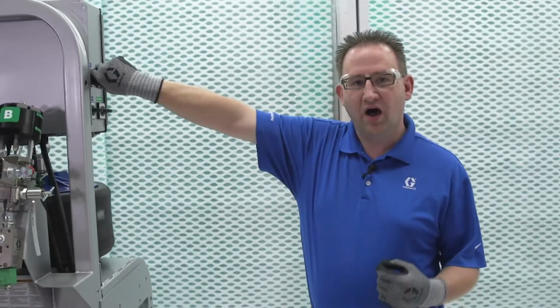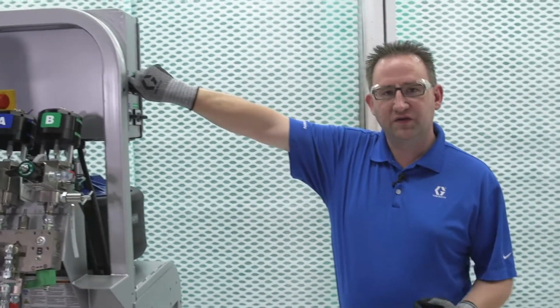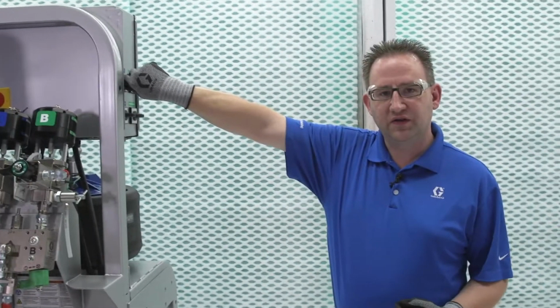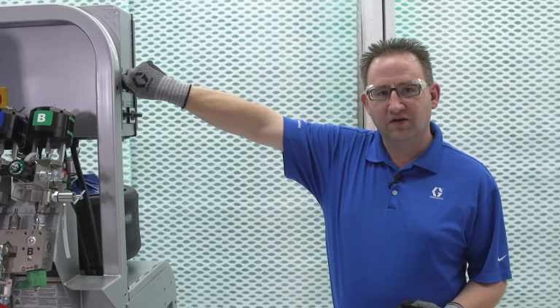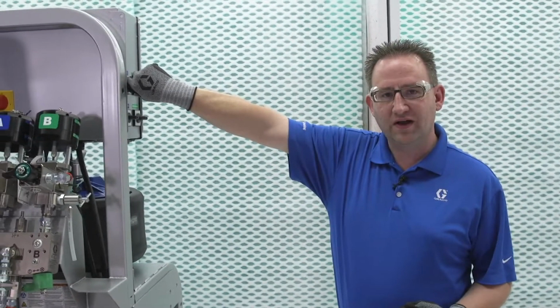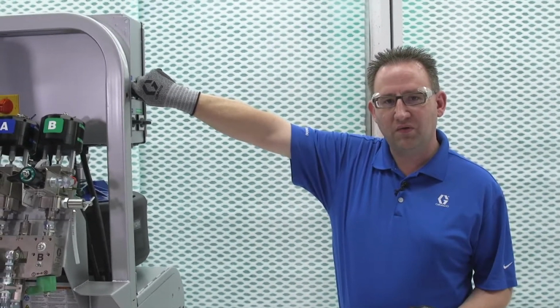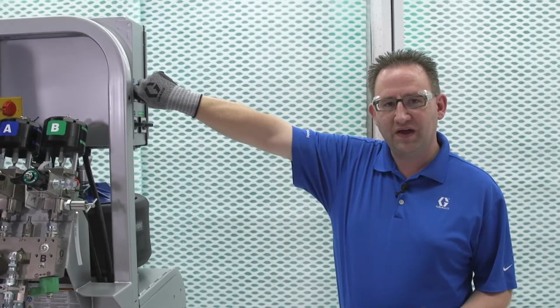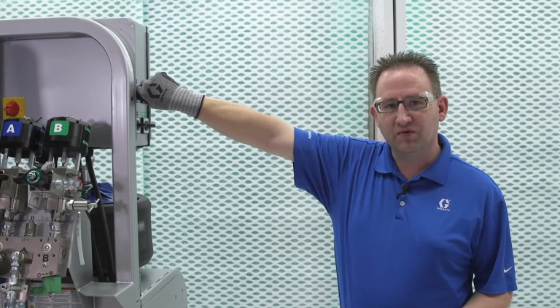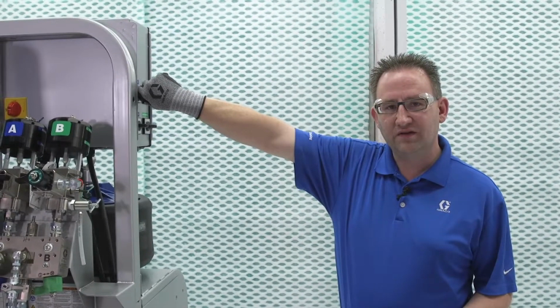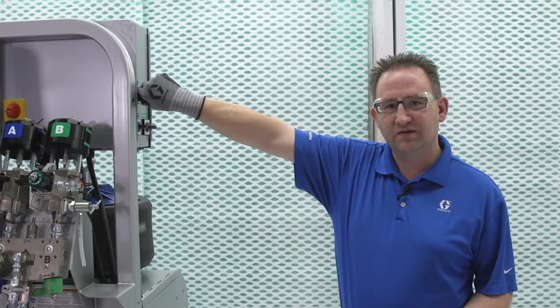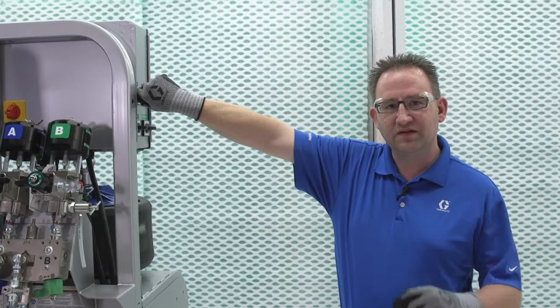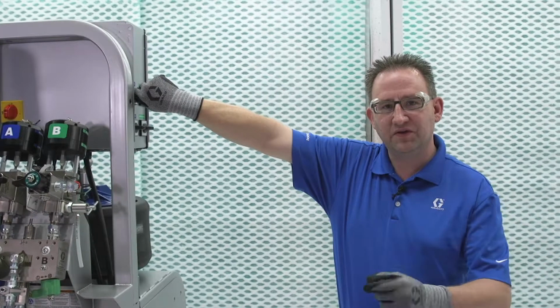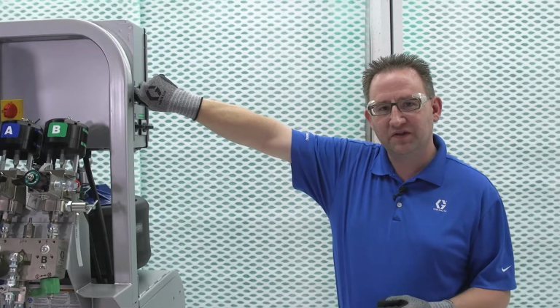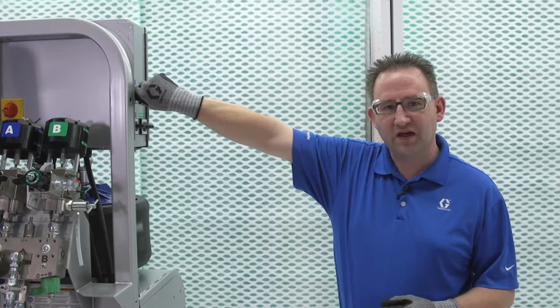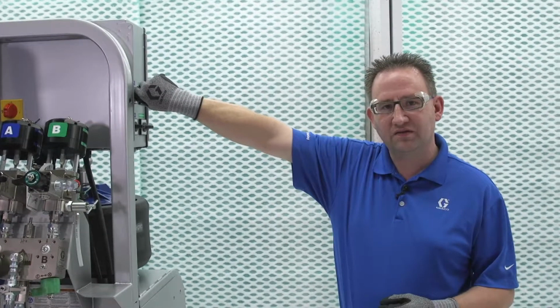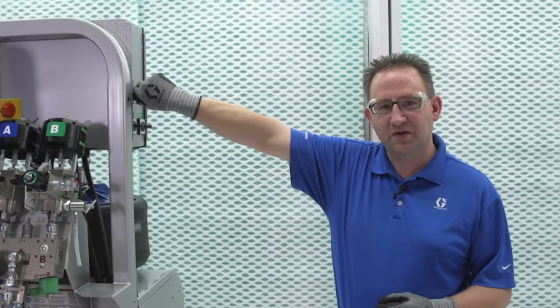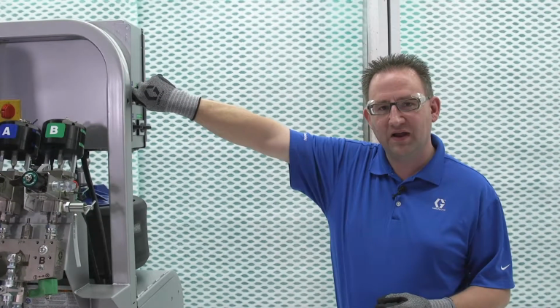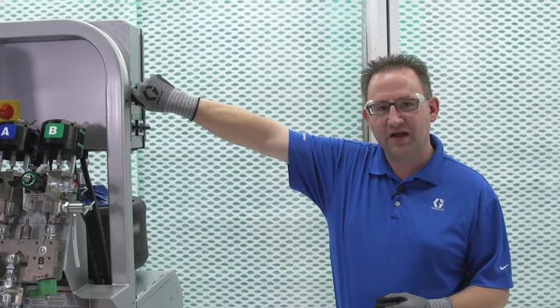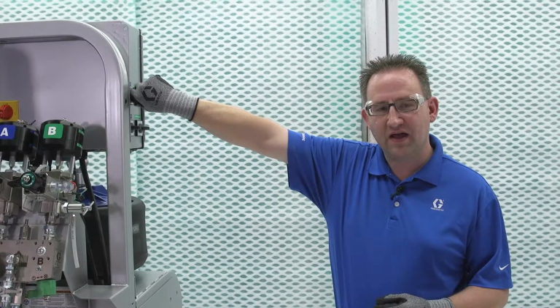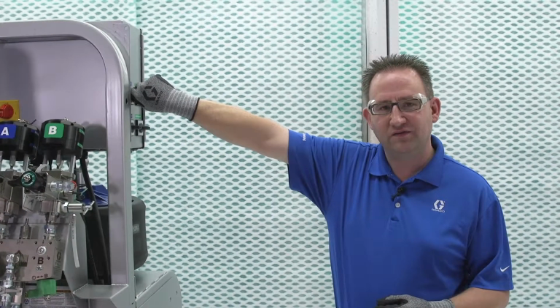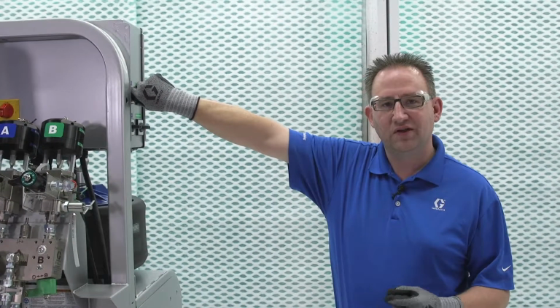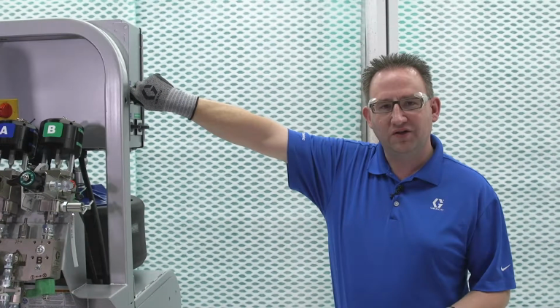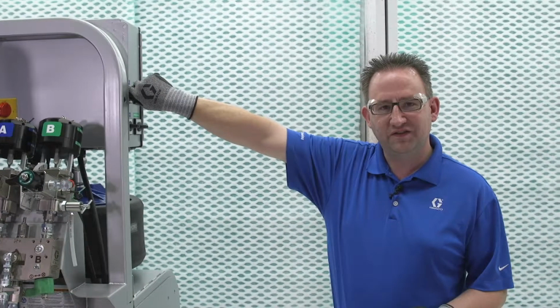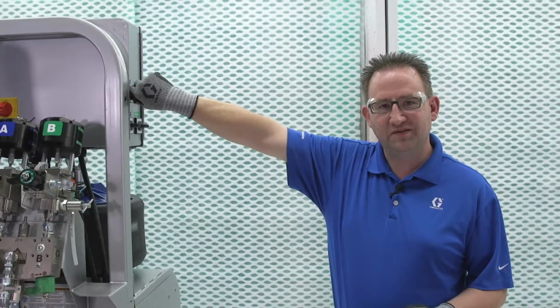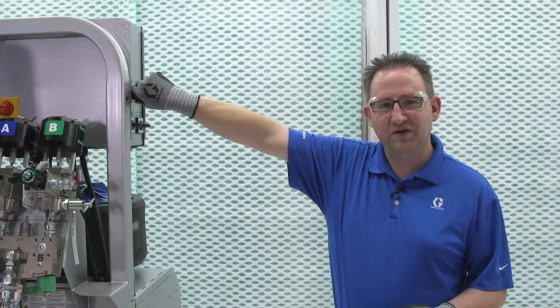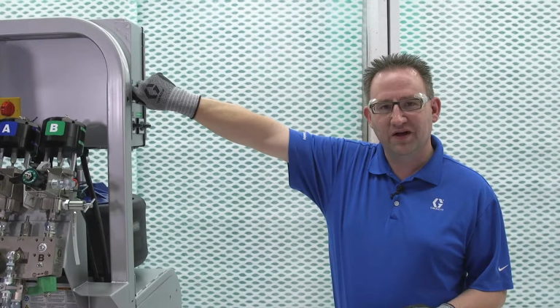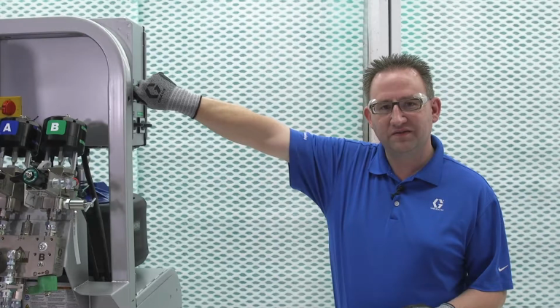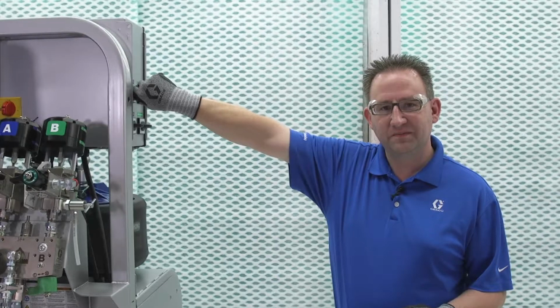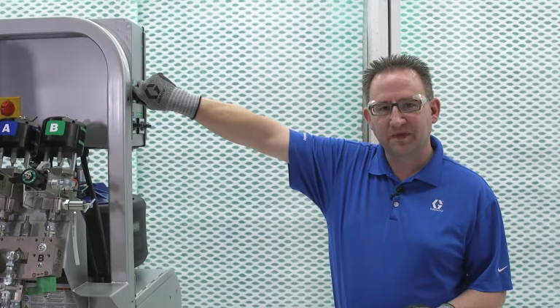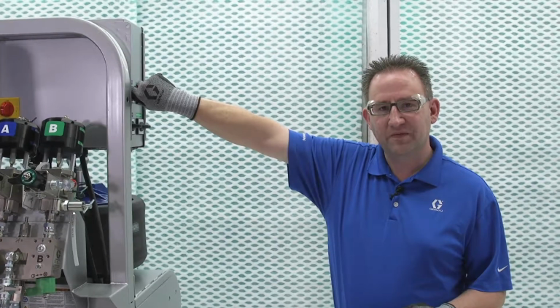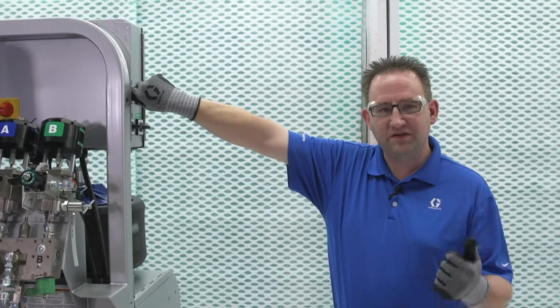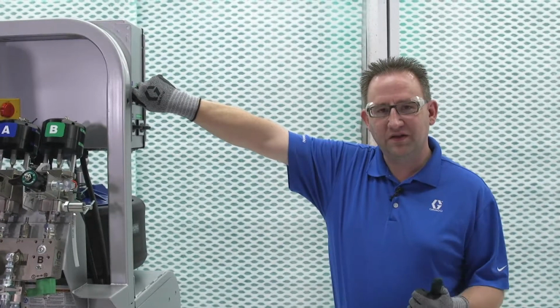Also, it's a good idea to write down what that number is, in case someone does come in at night and adjust it without your knowledge. From there, you're set to go.